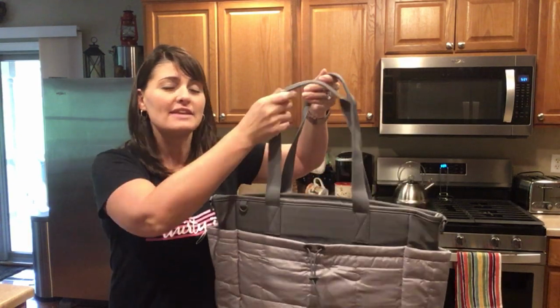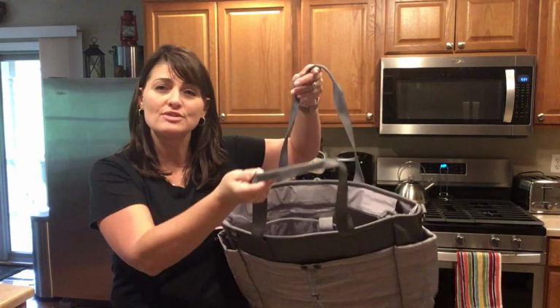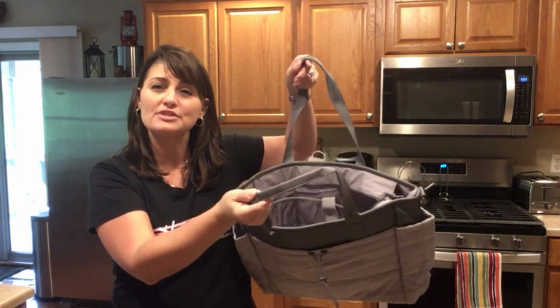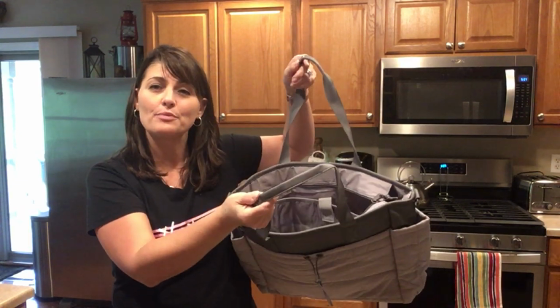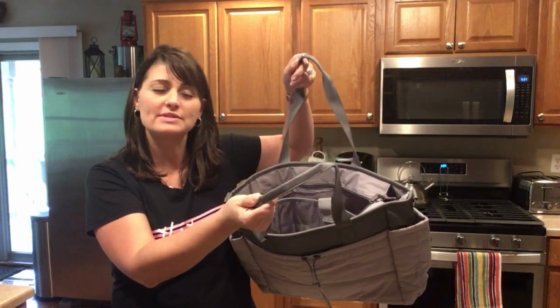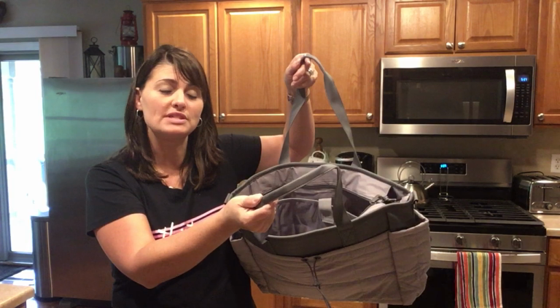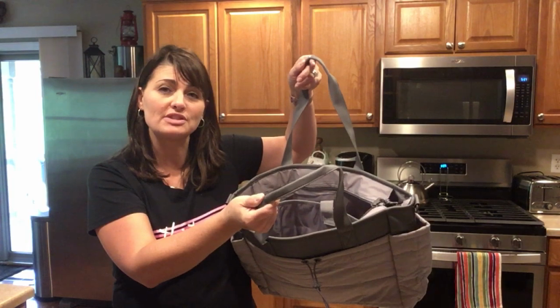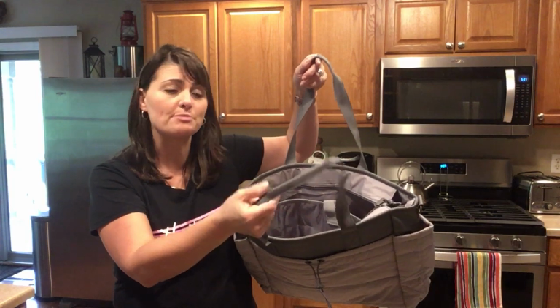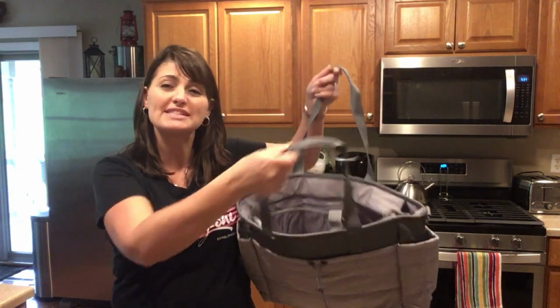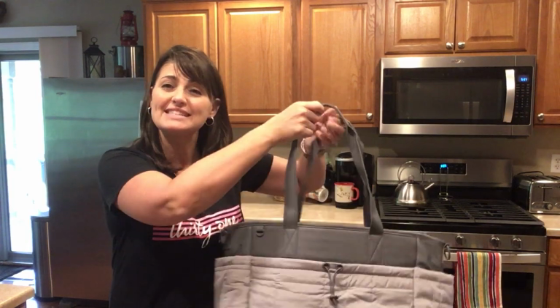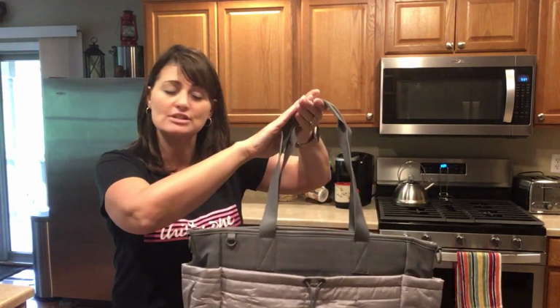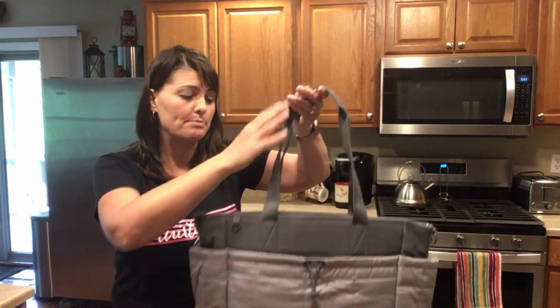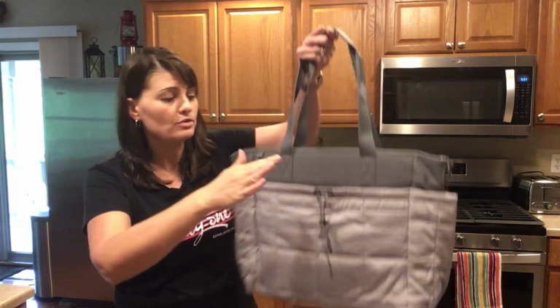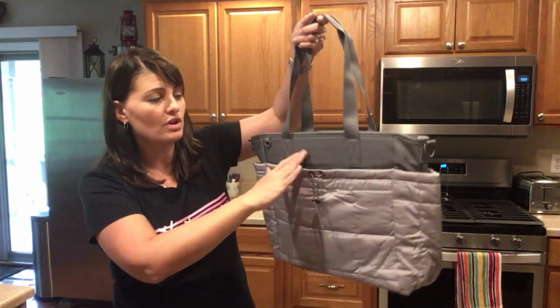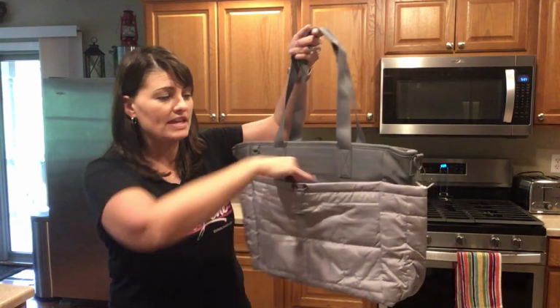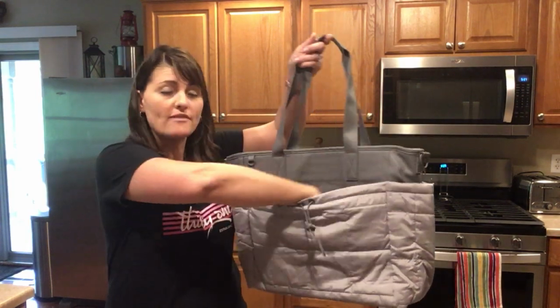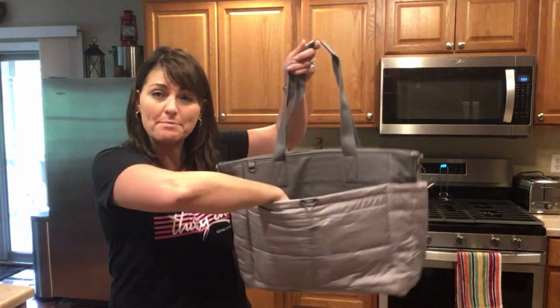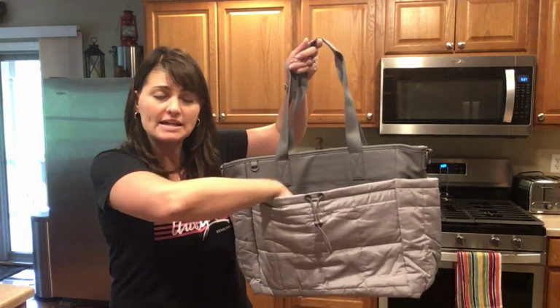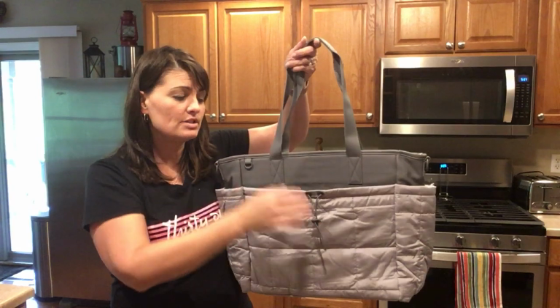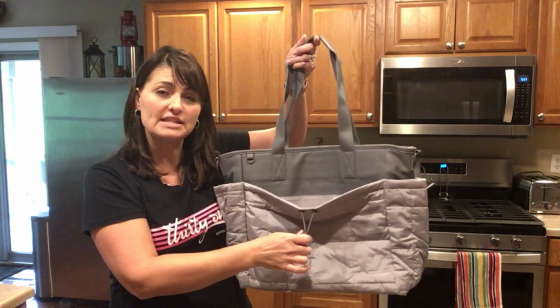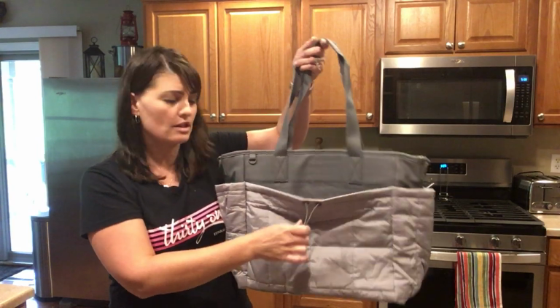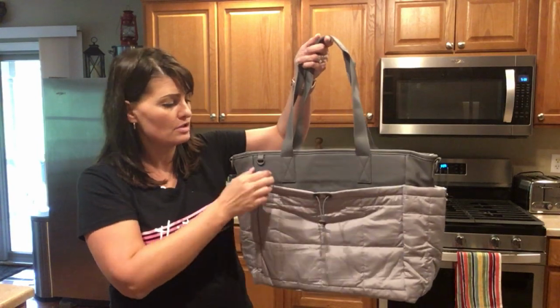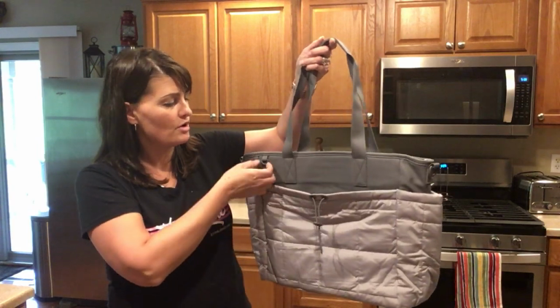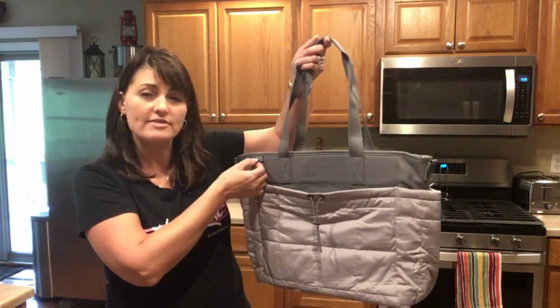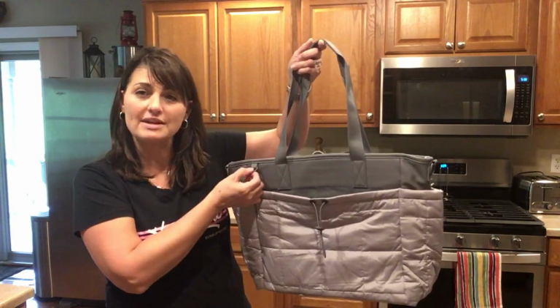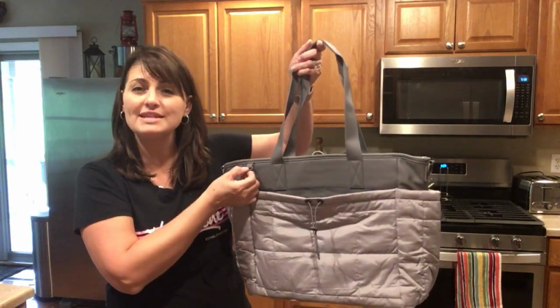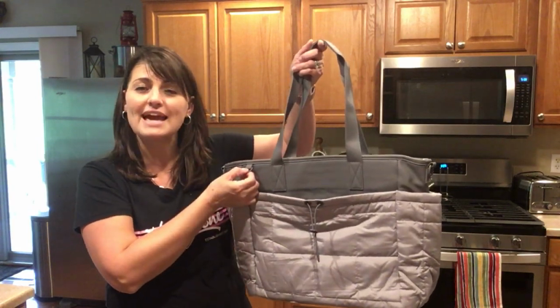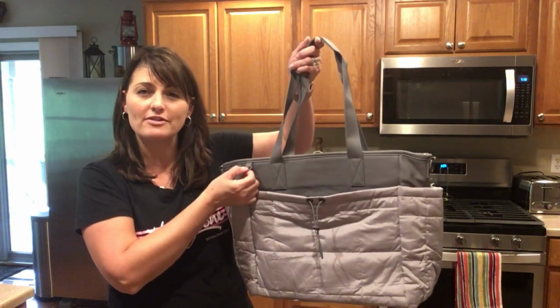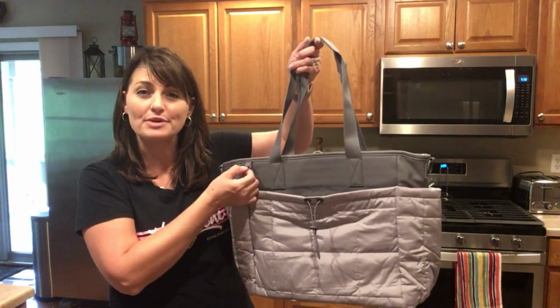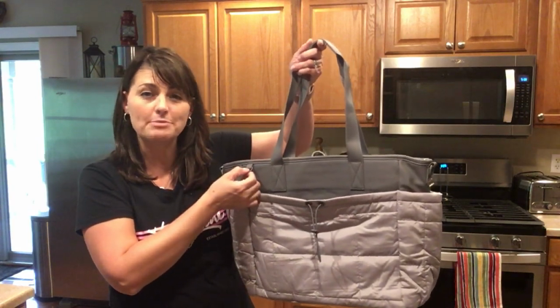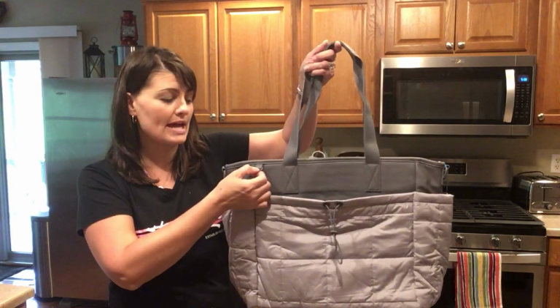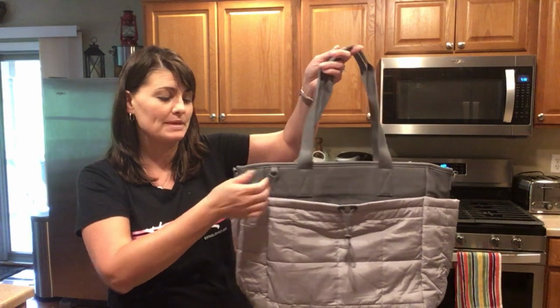The handles are sewn together at the top, making it nice and easy to grip. On the face, you have a big pocket that you can cinch closed. You also have a d-ring so you can easily add one of our photo key fobs as an accent piece.